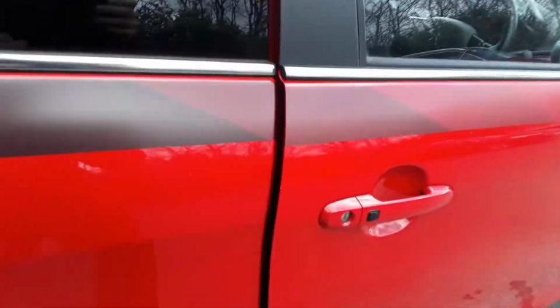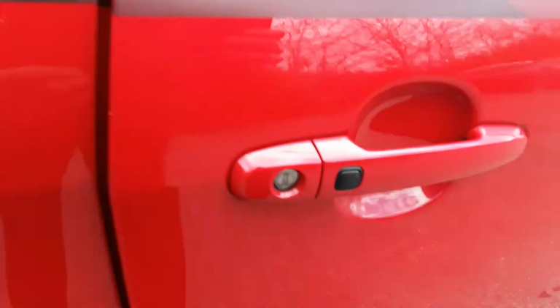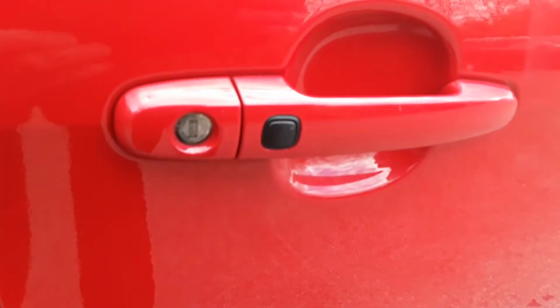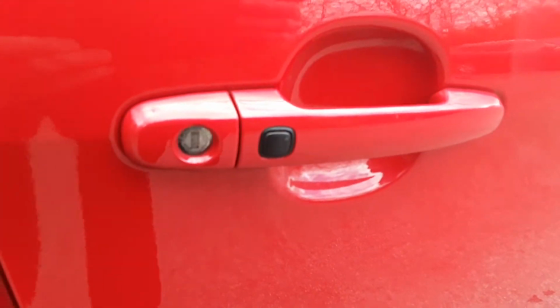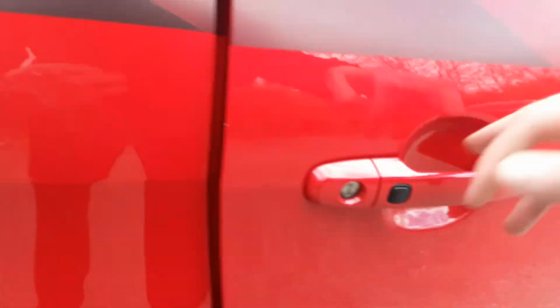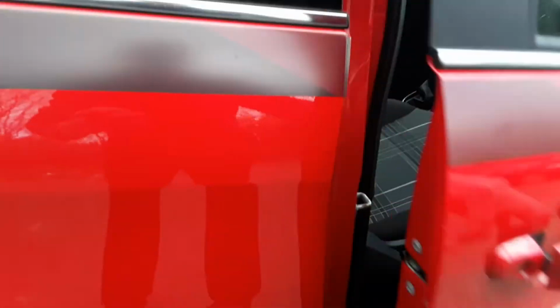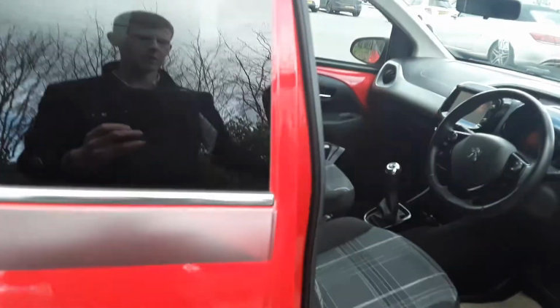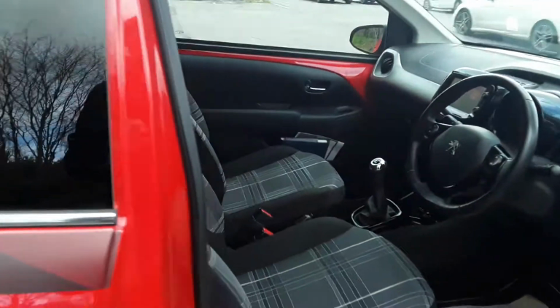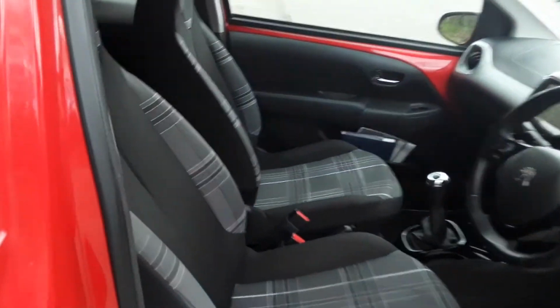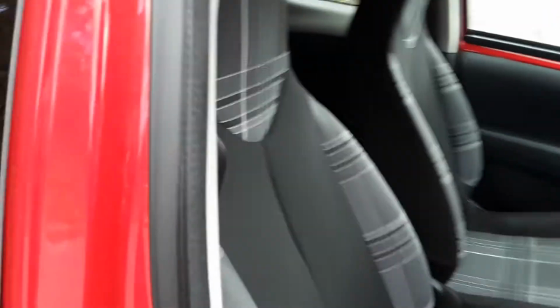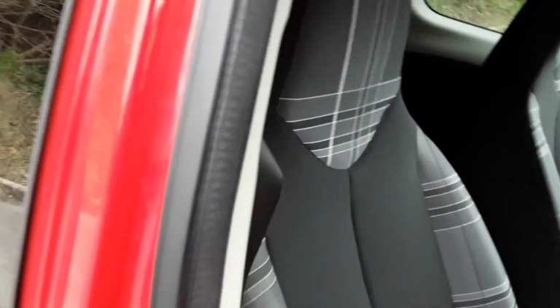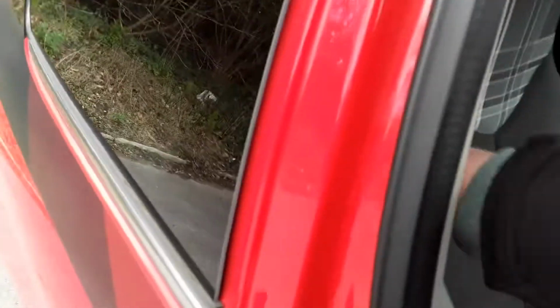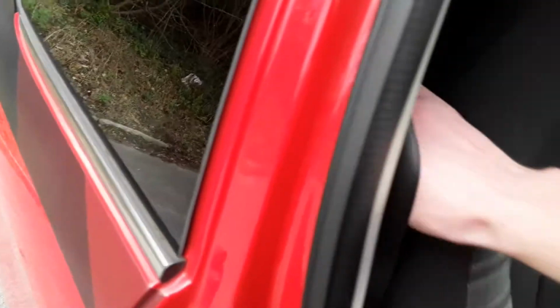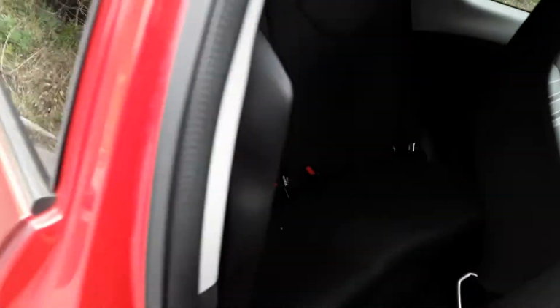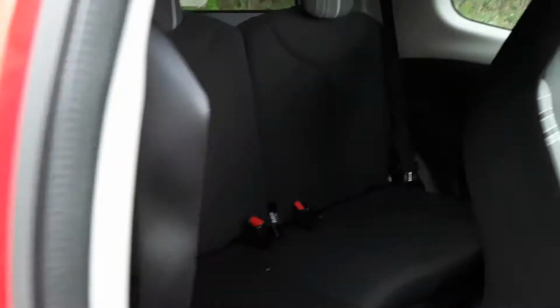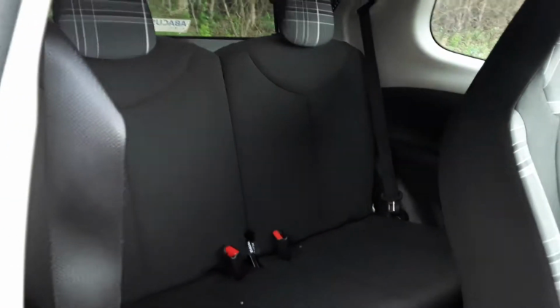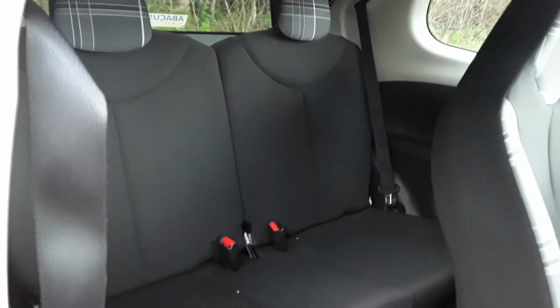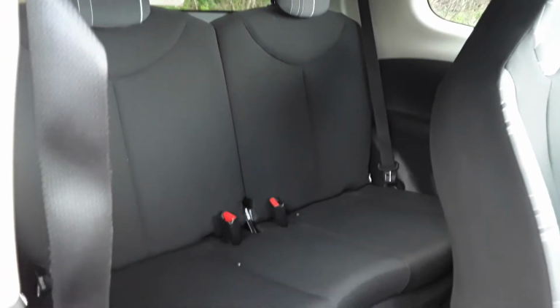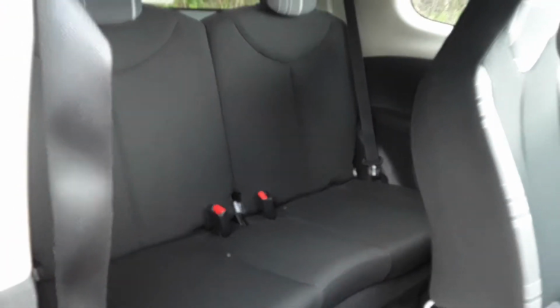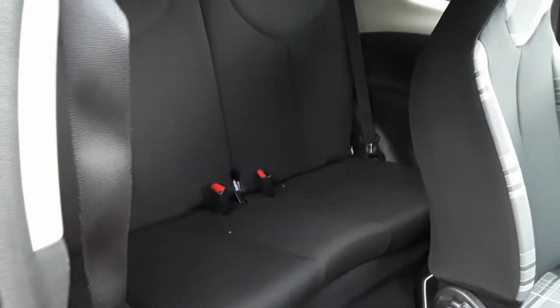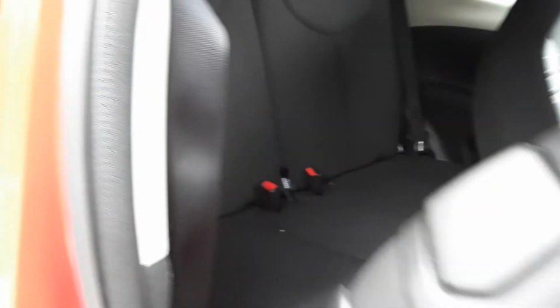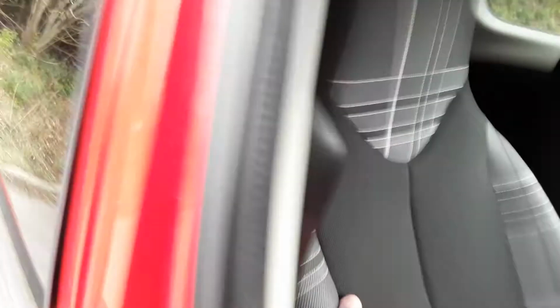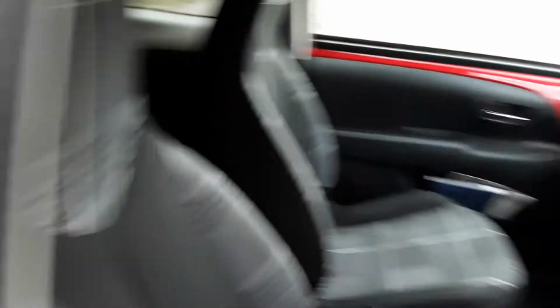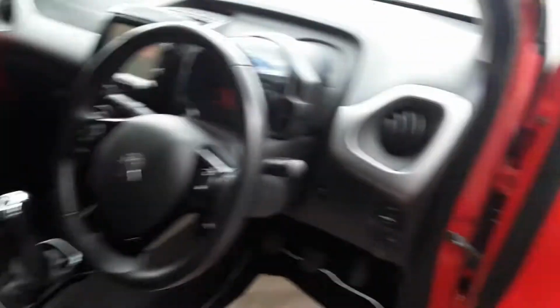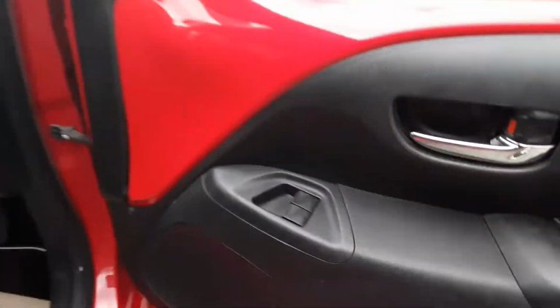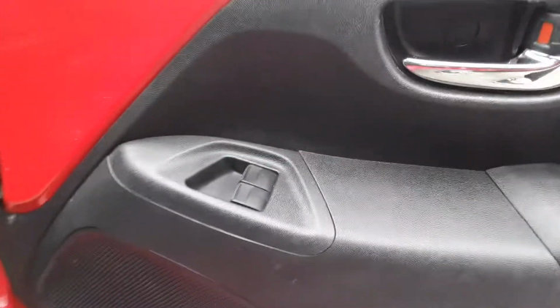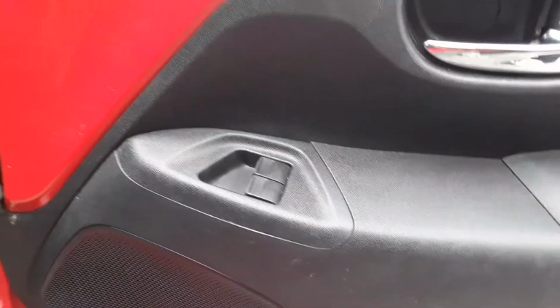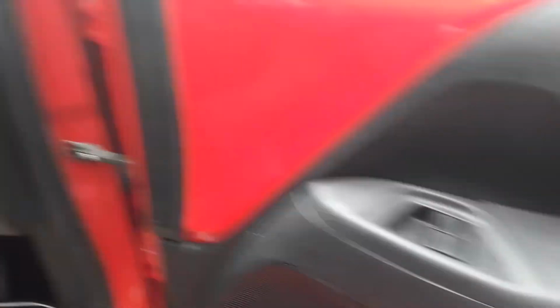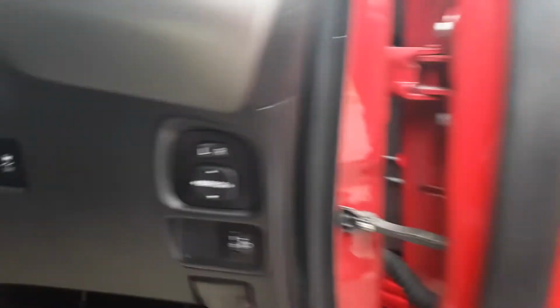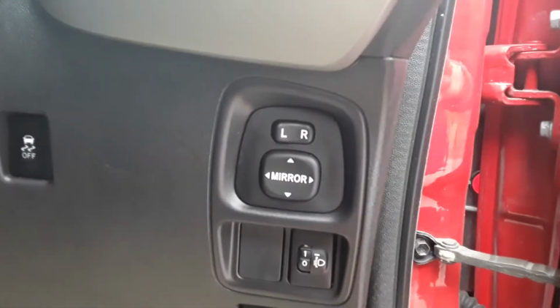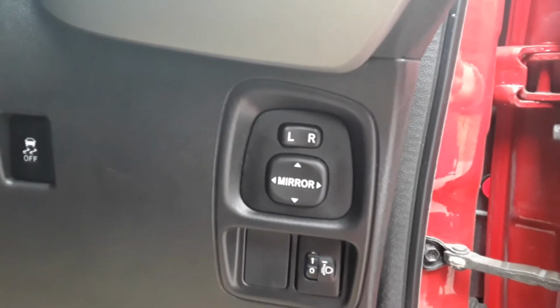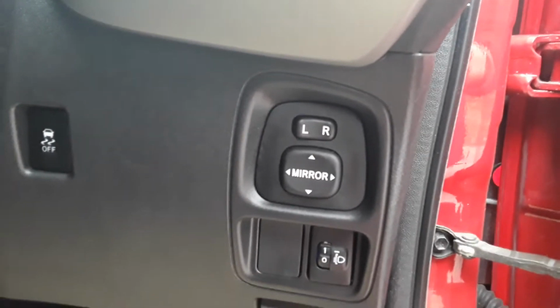We do have keyless entry, isofix tethers, front electric windows, and electric wing mirrors.